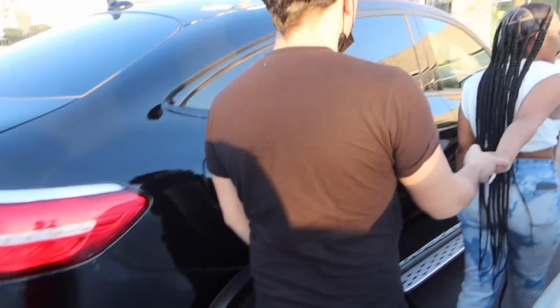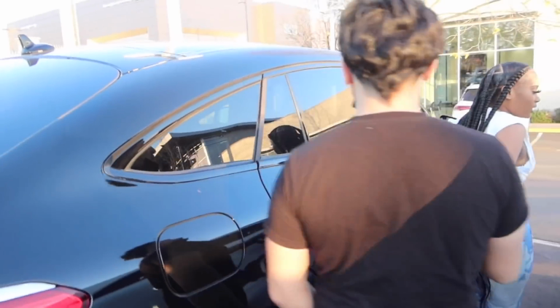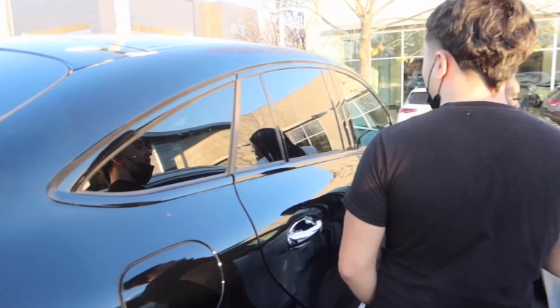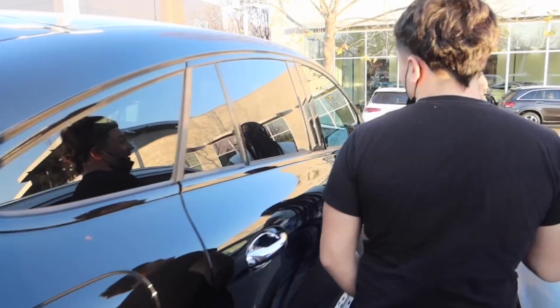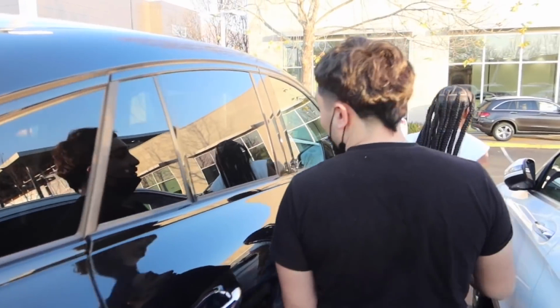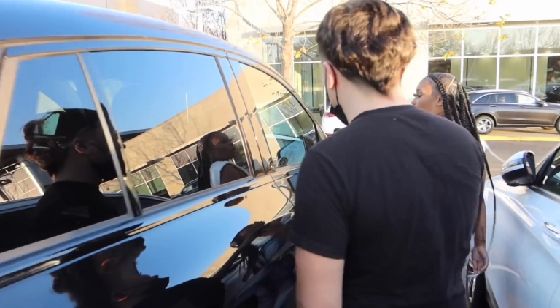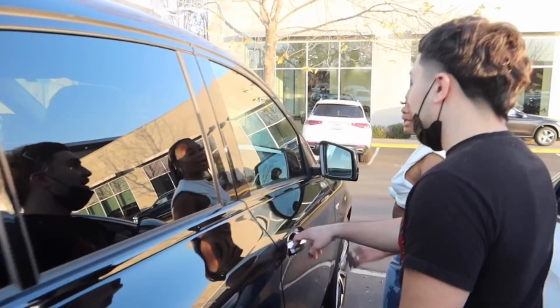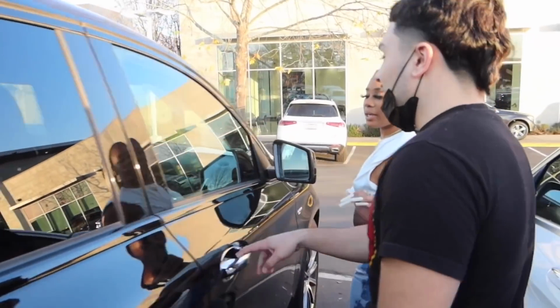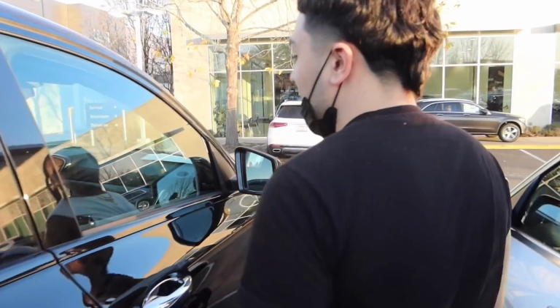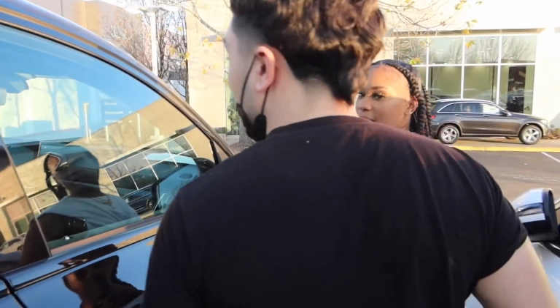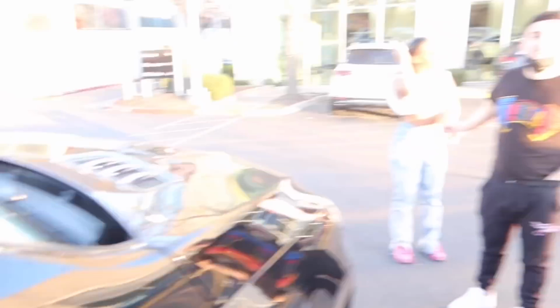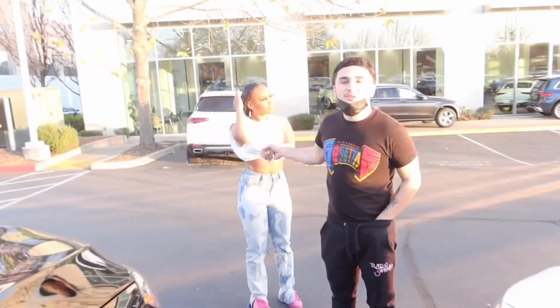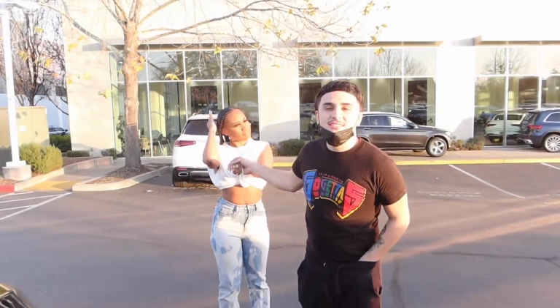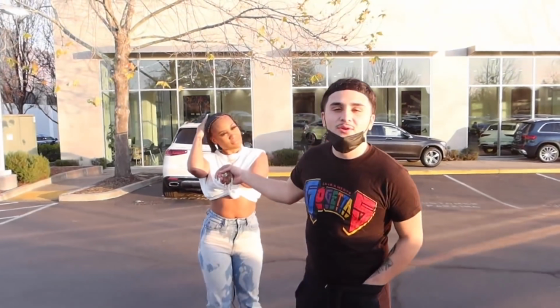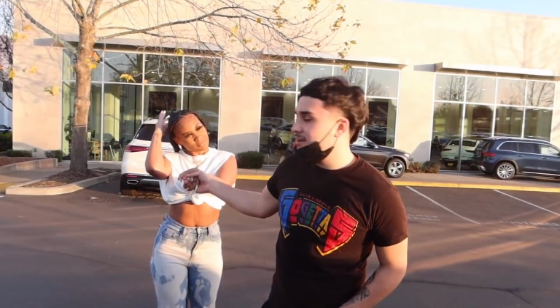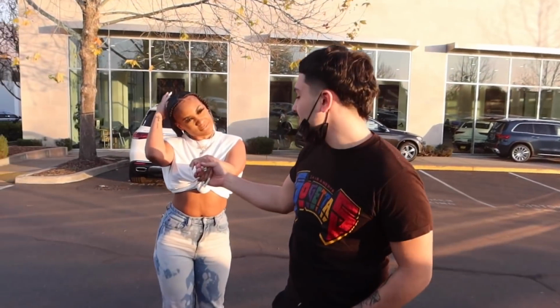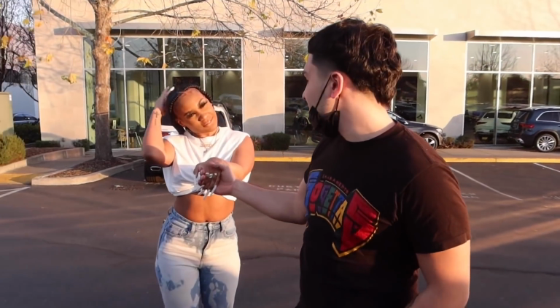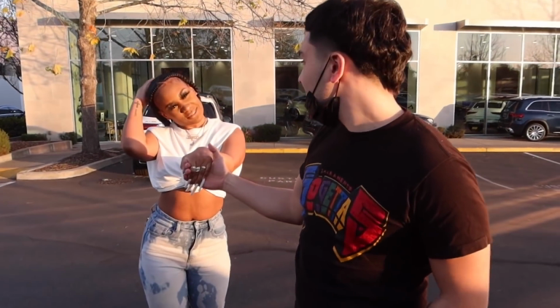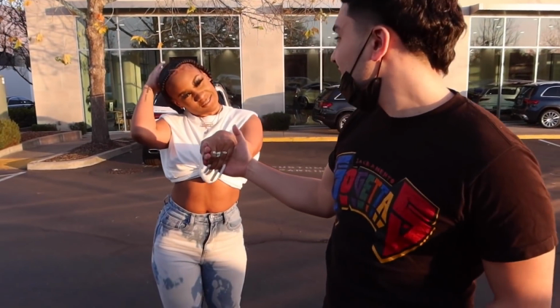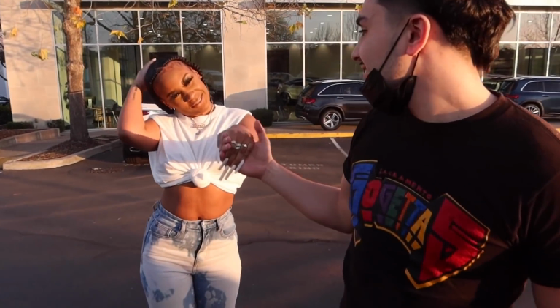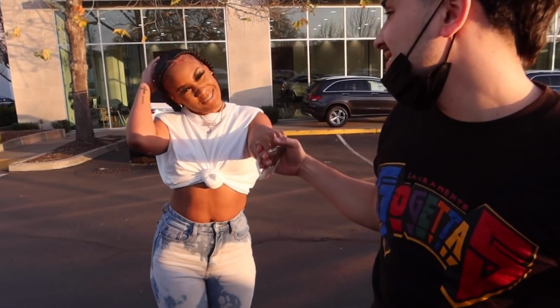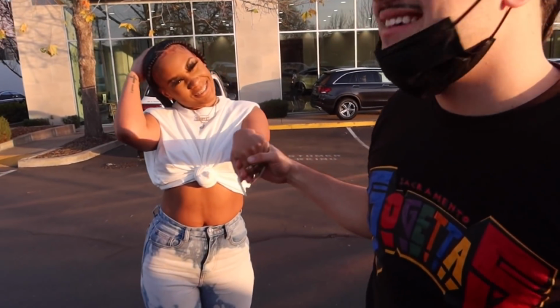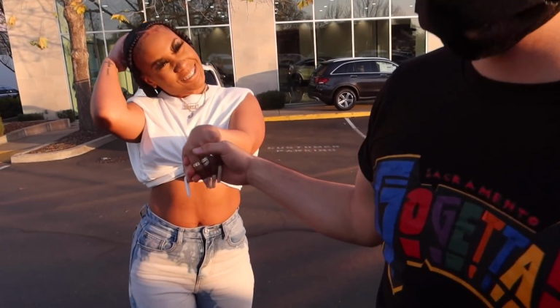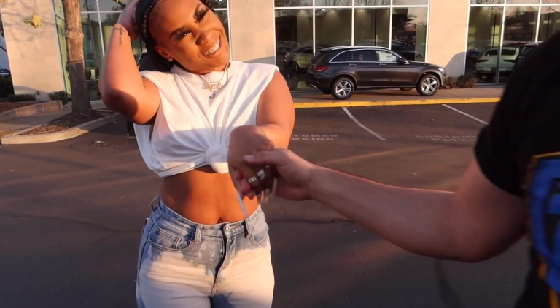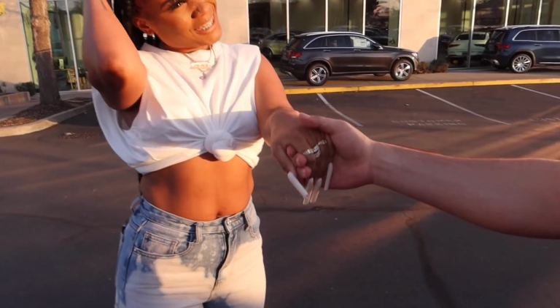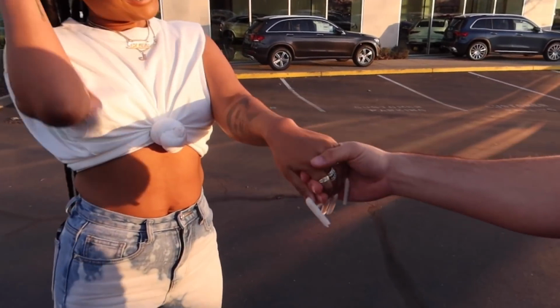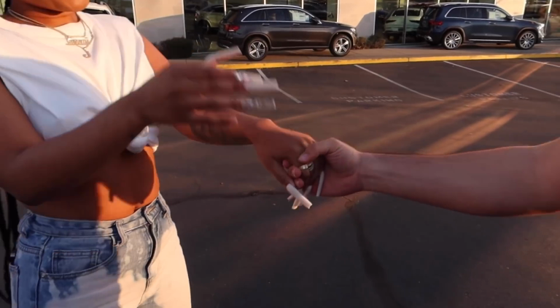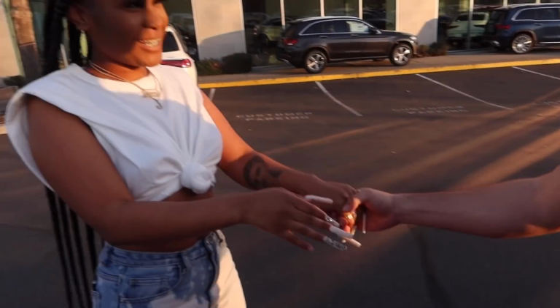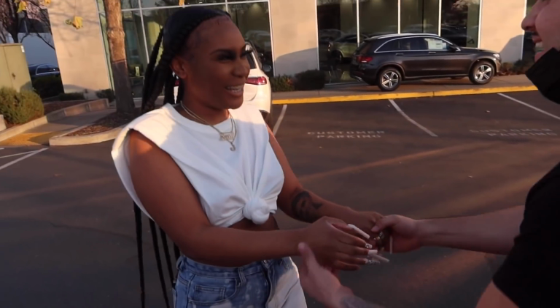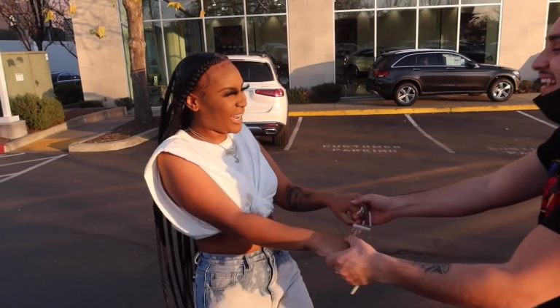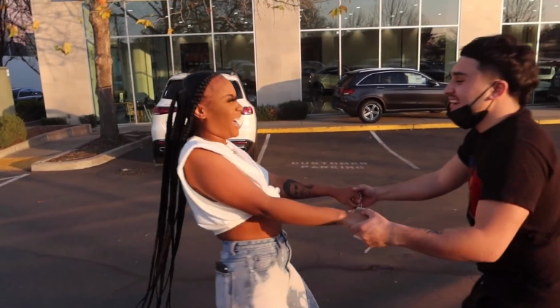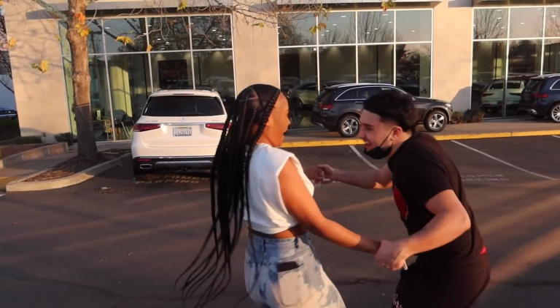Hold my hand. Hold my hand! My crush is letting me hold her hand - look at that. Oh my gosh, guys, I'm taking another step. Oh my God.